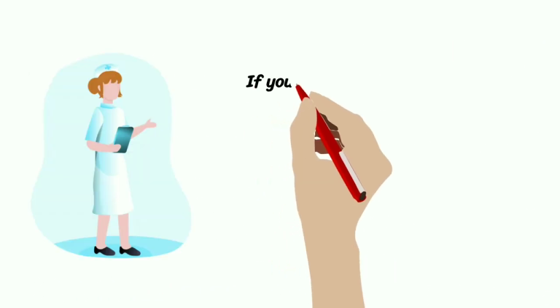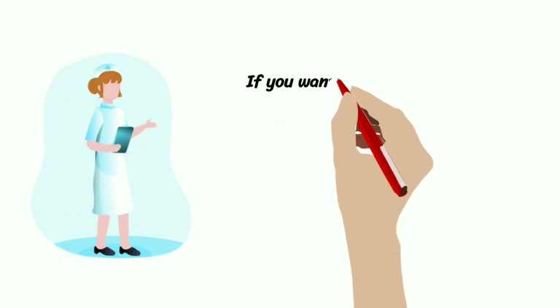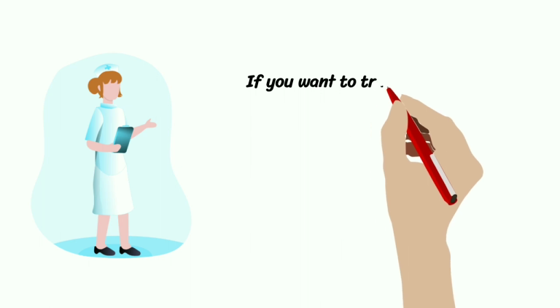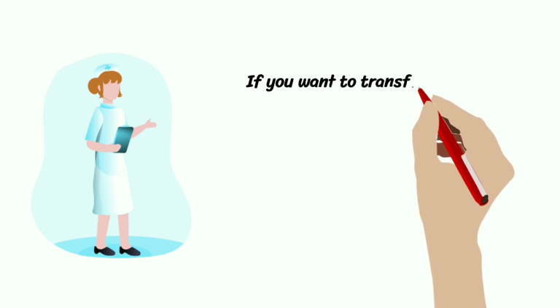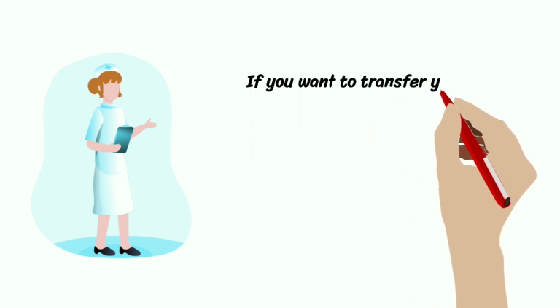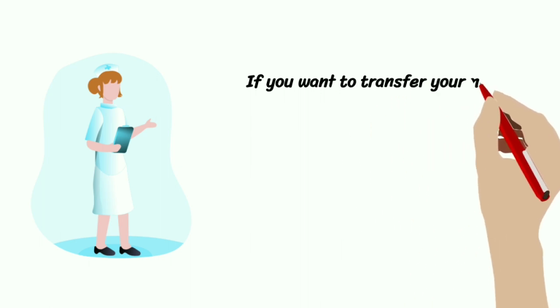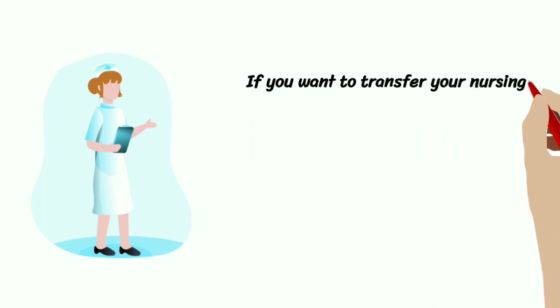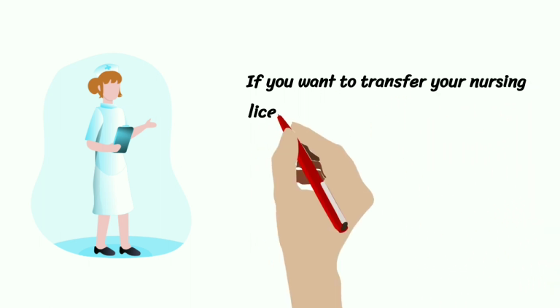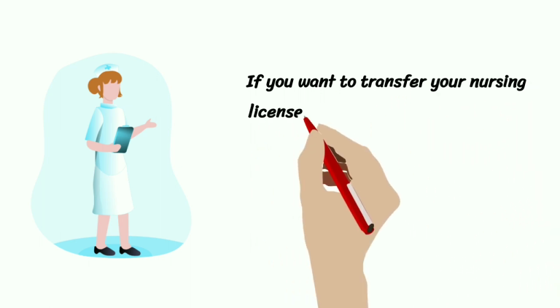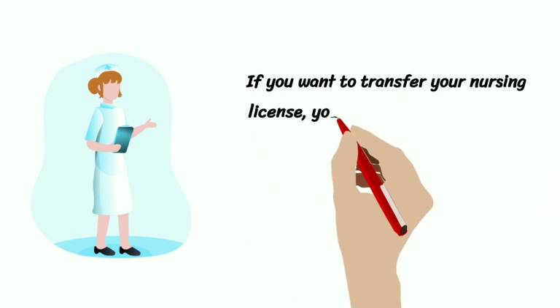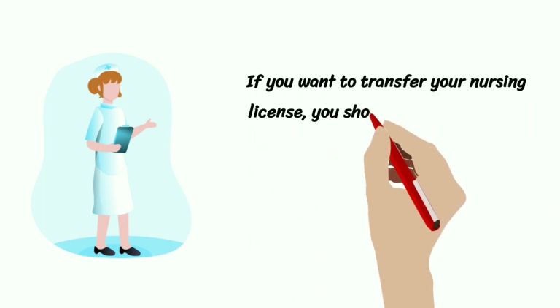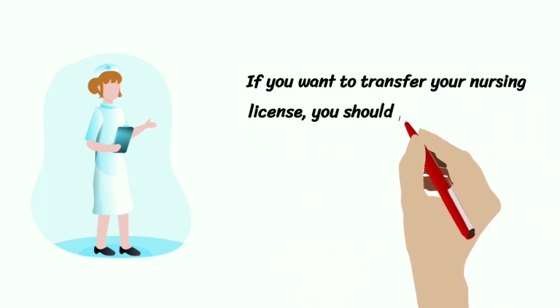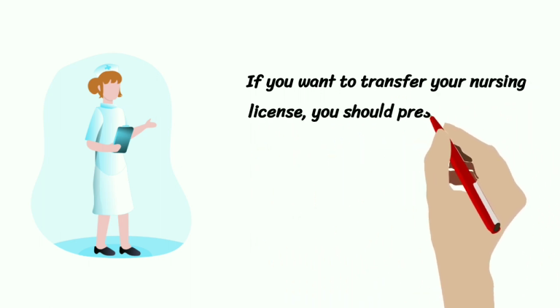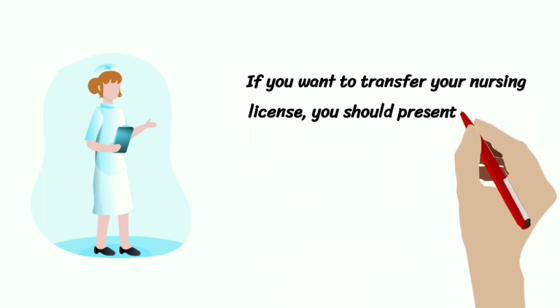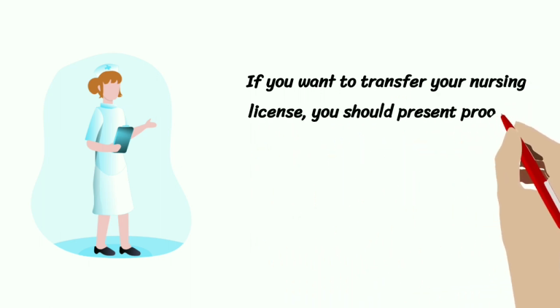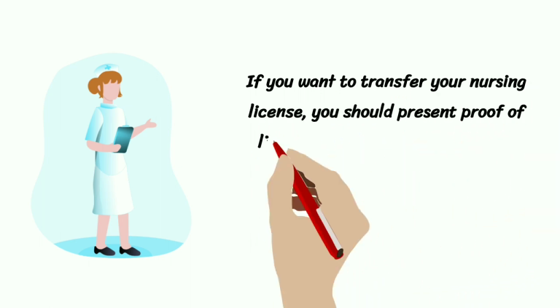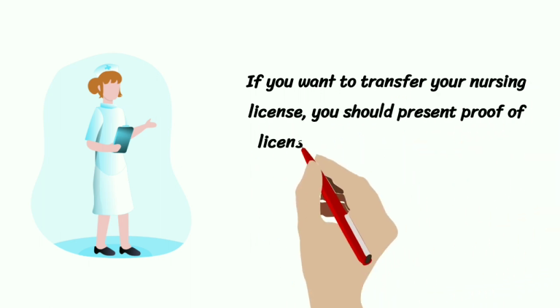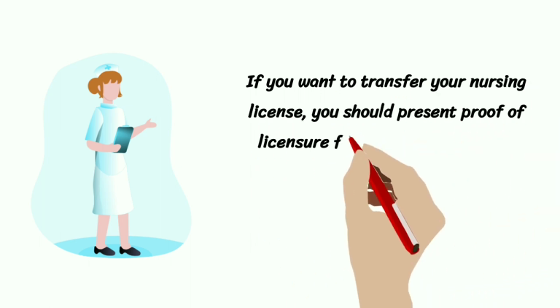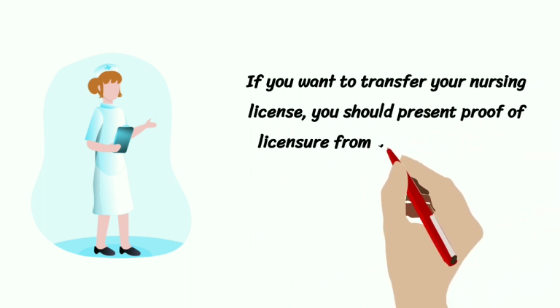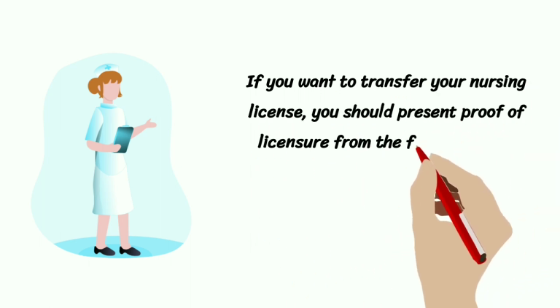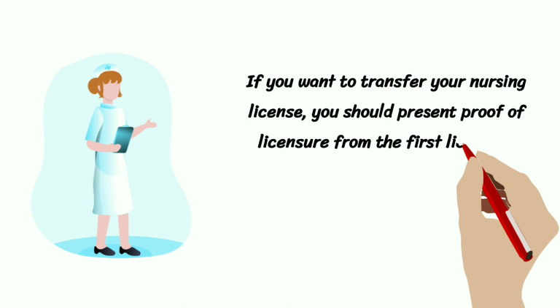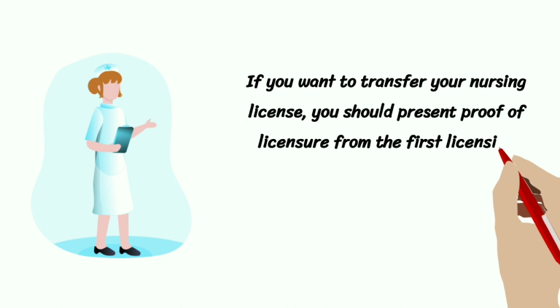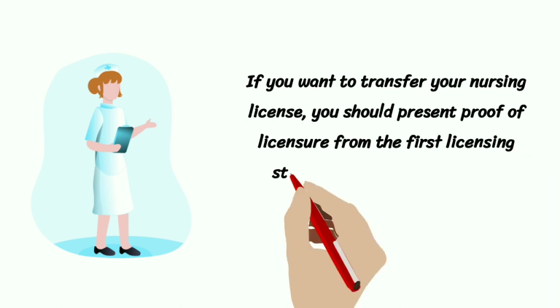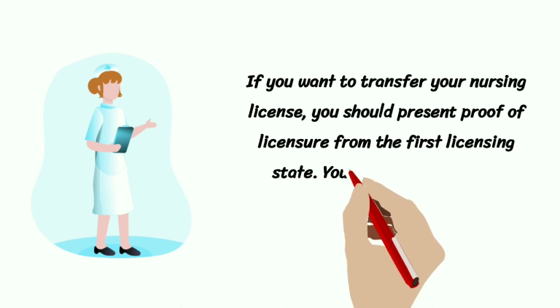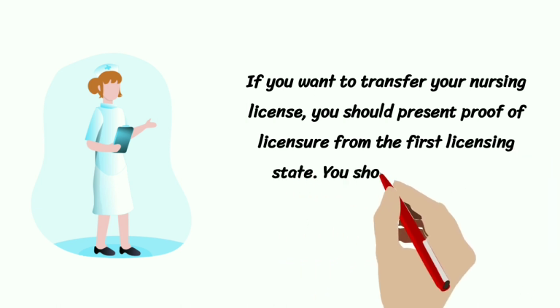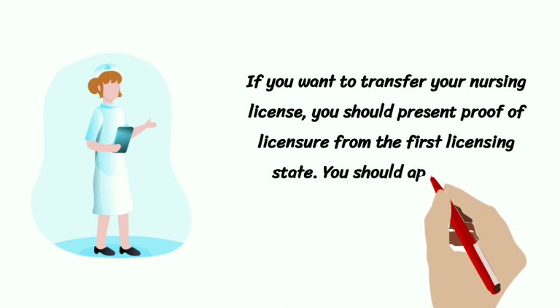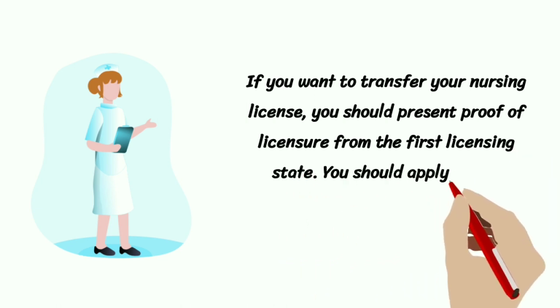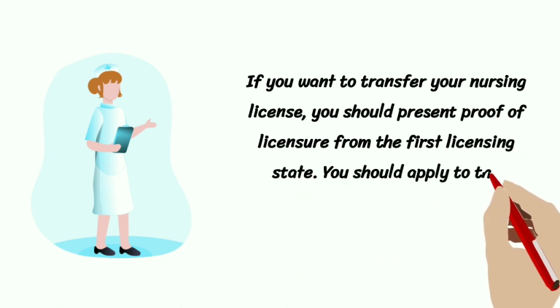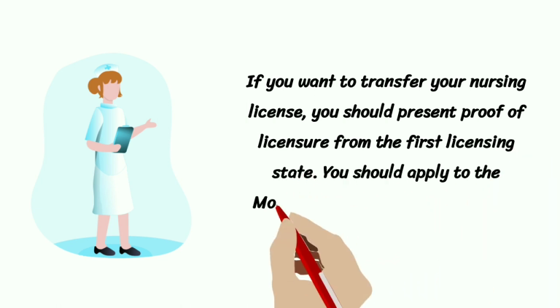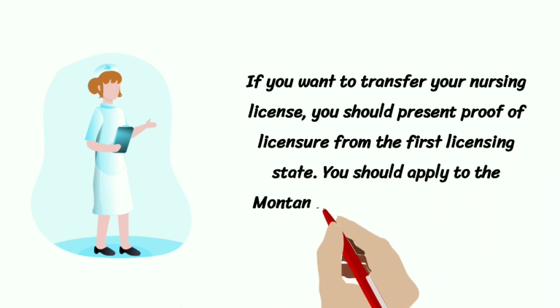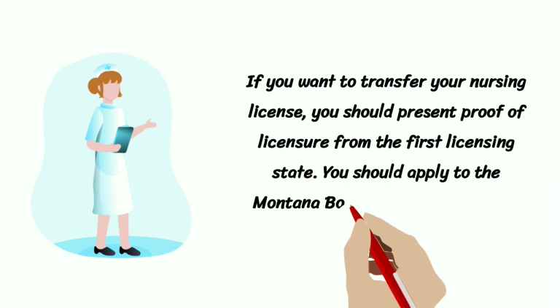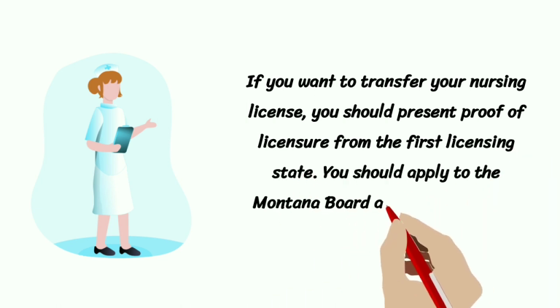If you want to transfer your Nursing License, you should present proof of licensure from the first licensing state. You should apply to the Montana Board and pay $200.